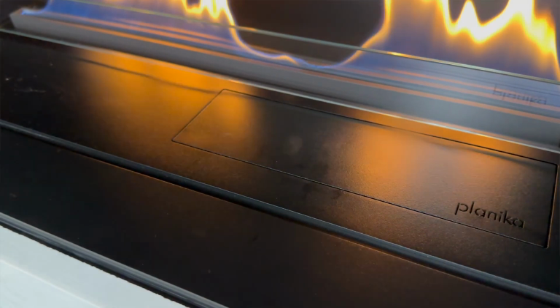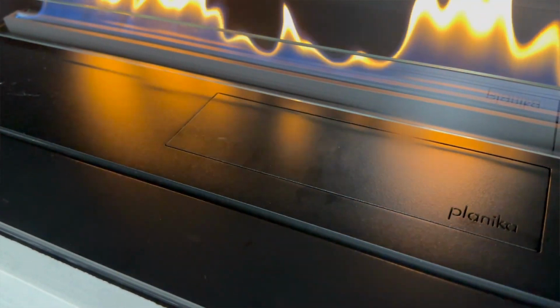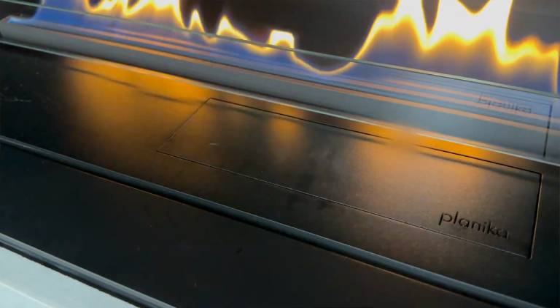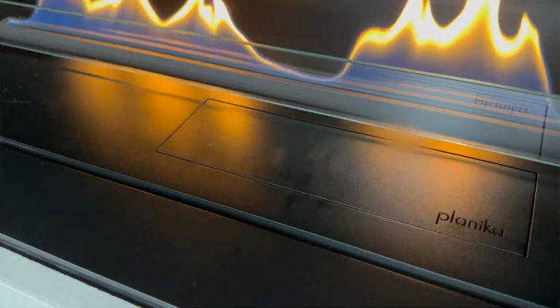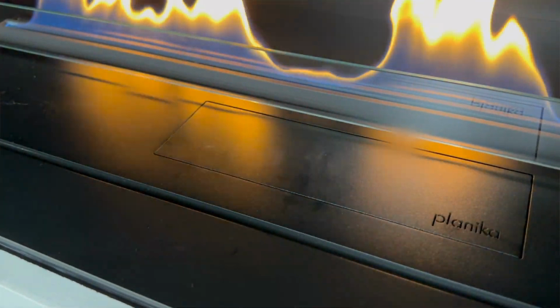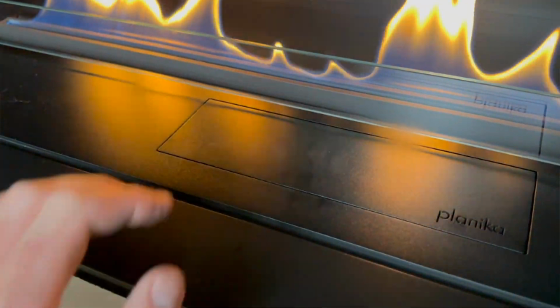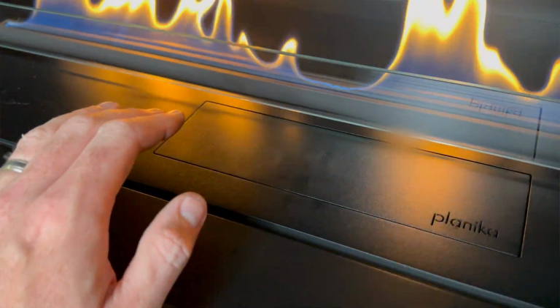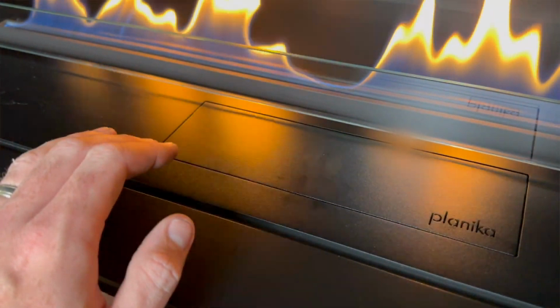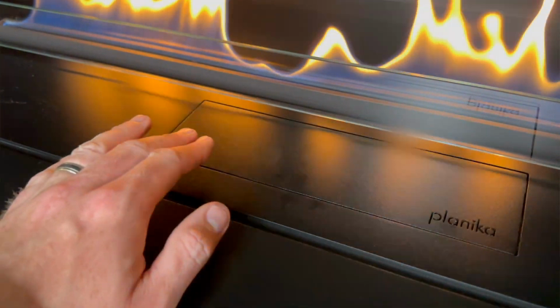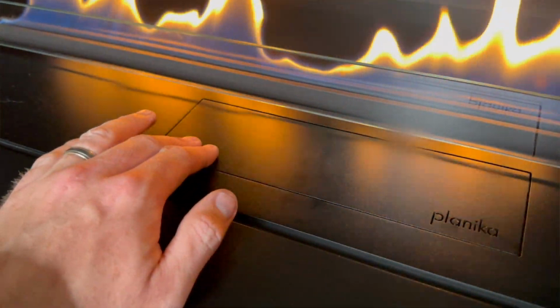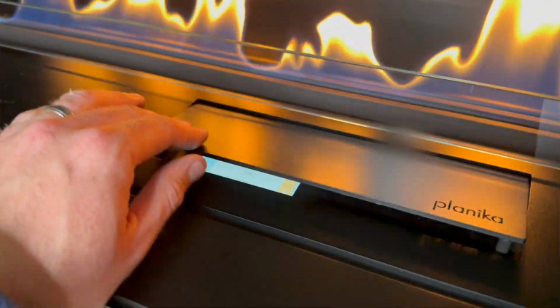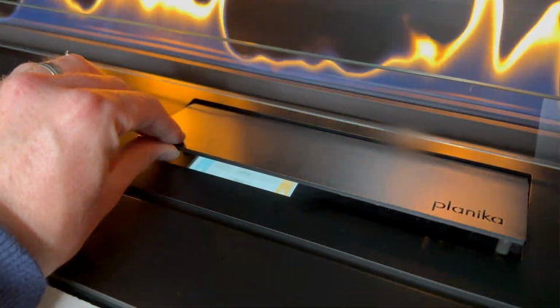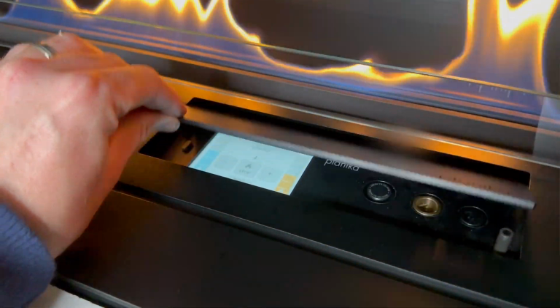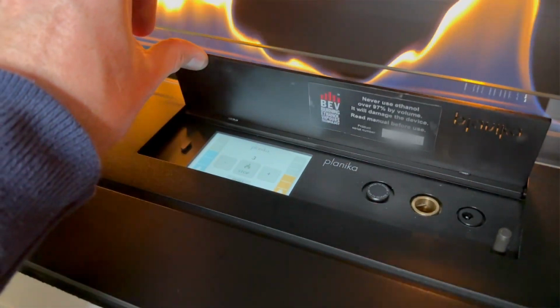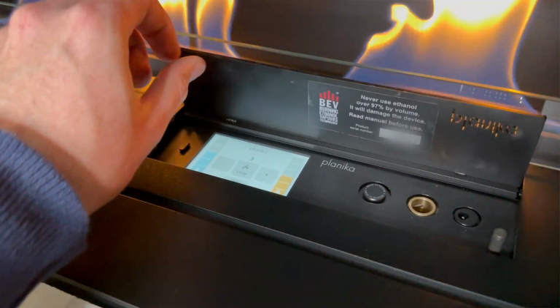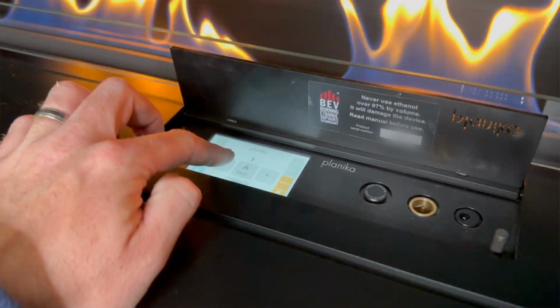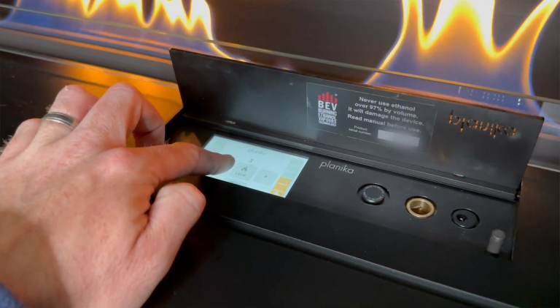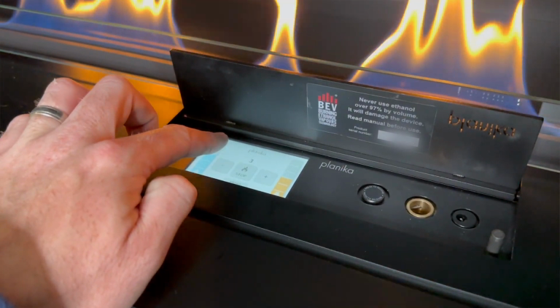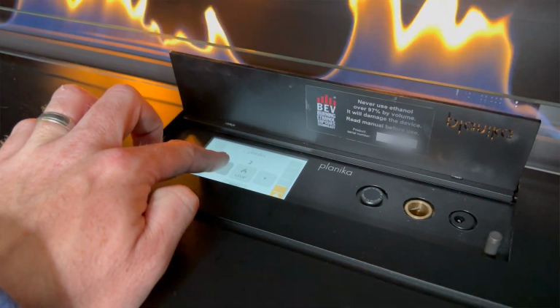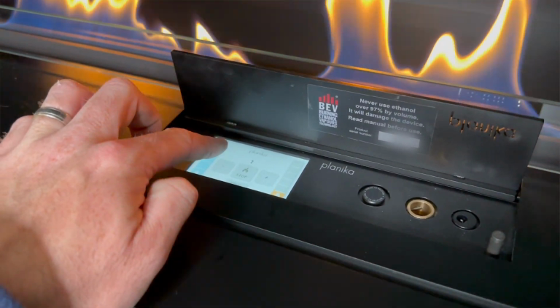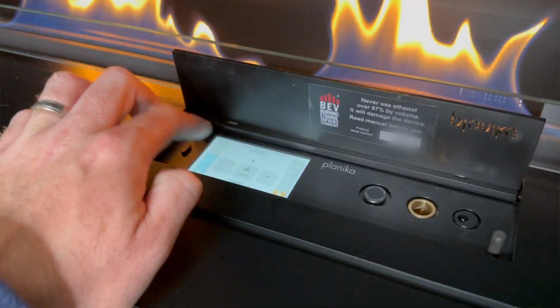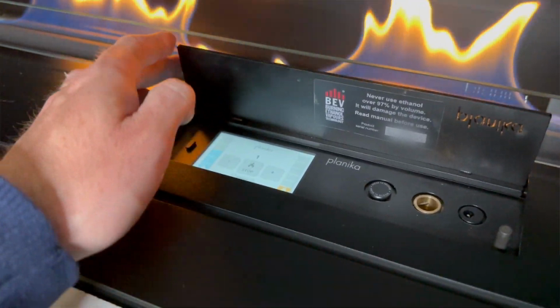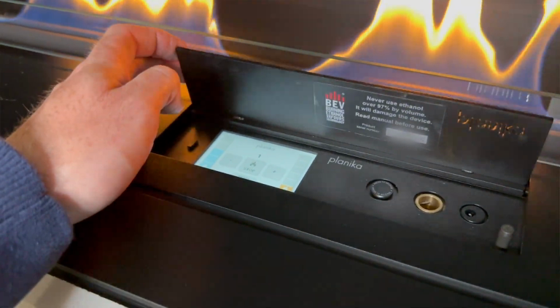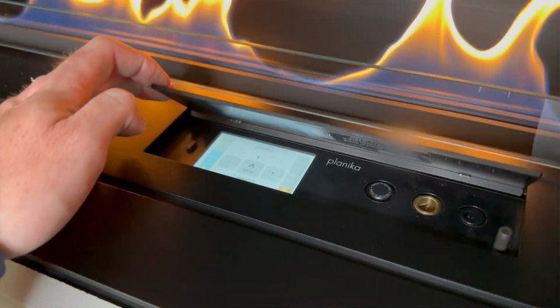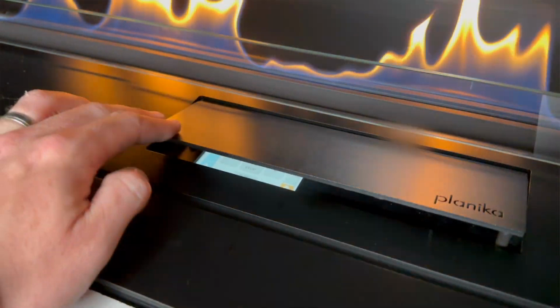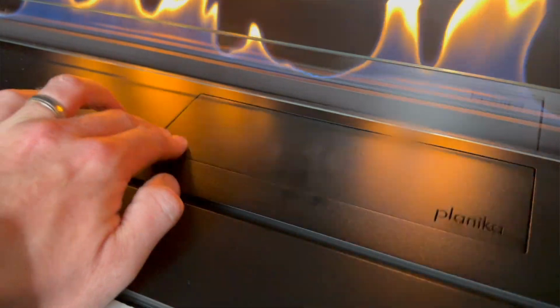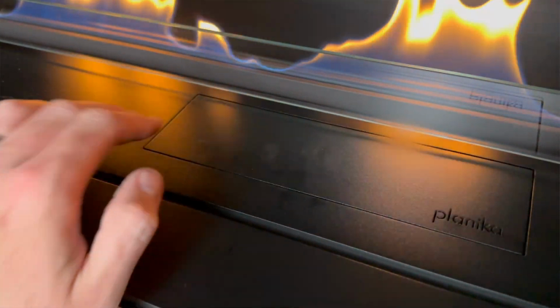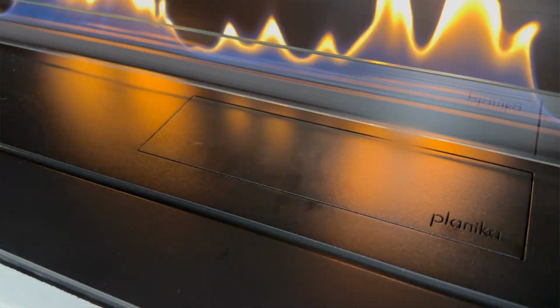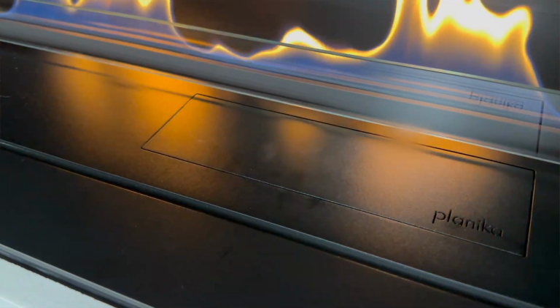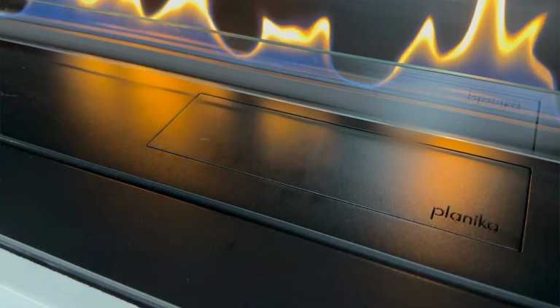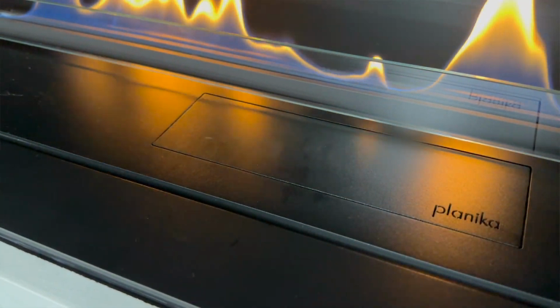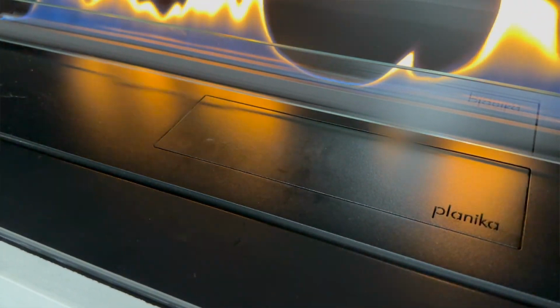When it comes to controlling the fire you have three options: a discrete touchscreen panel located on the fire itself, smartphone app control, or the included remote control — providing a convenient and versatile operation.